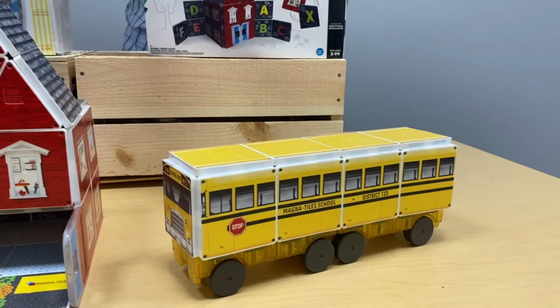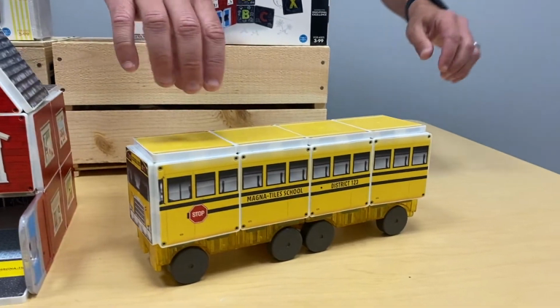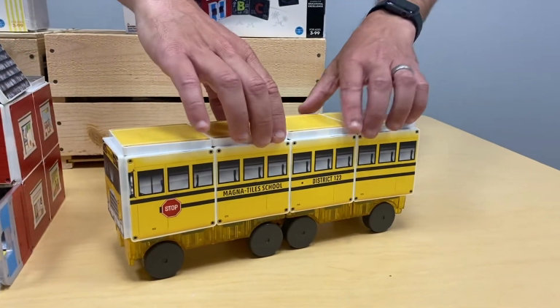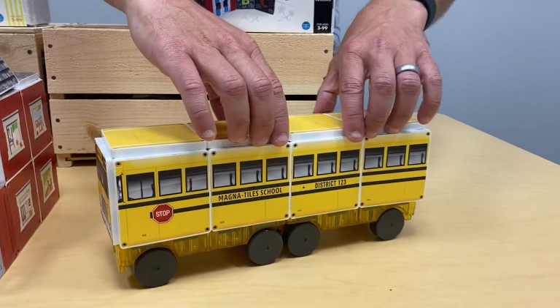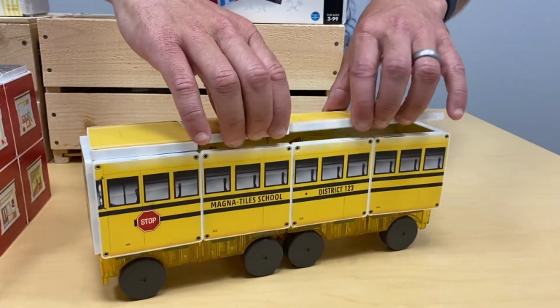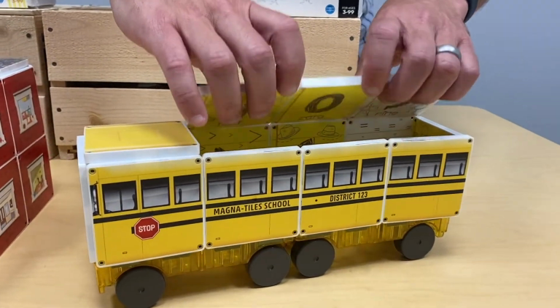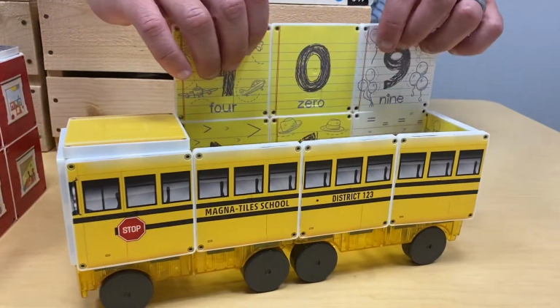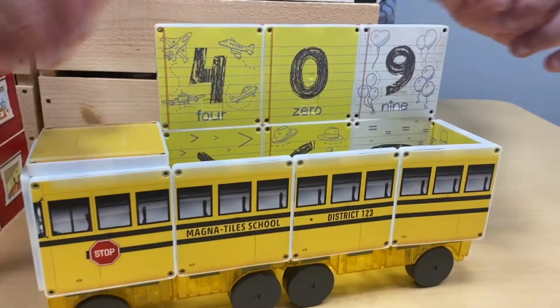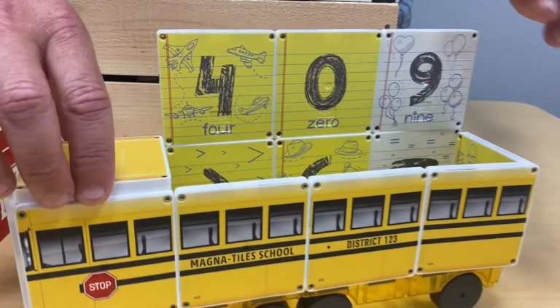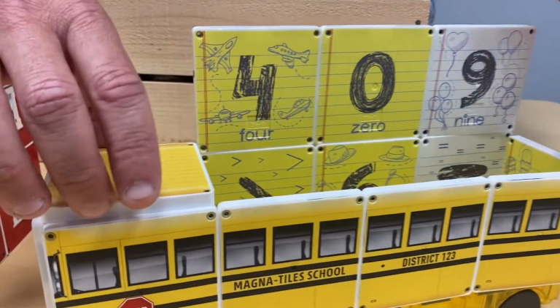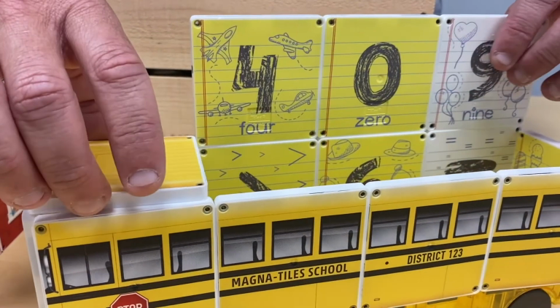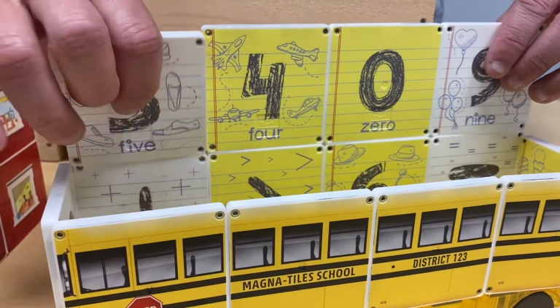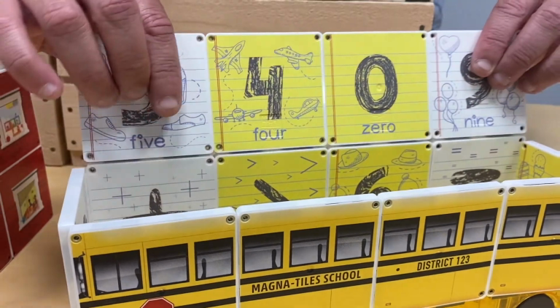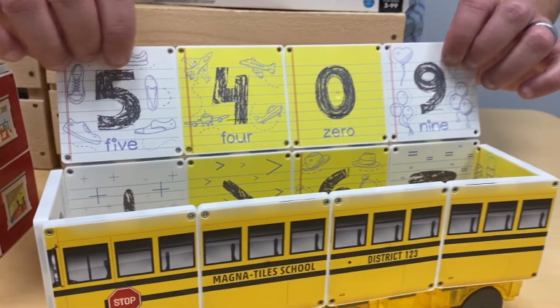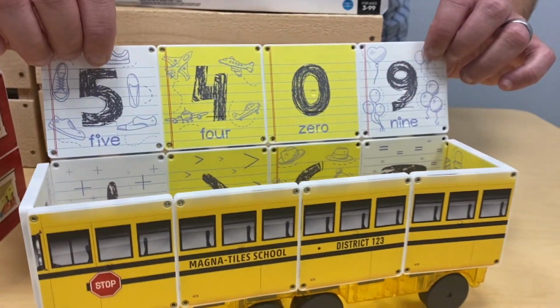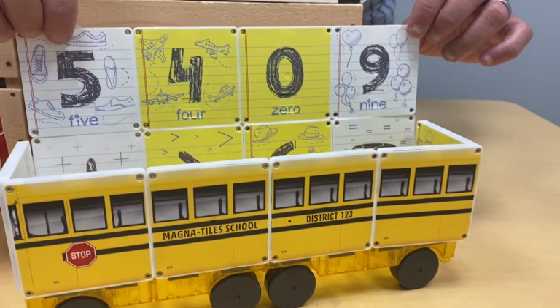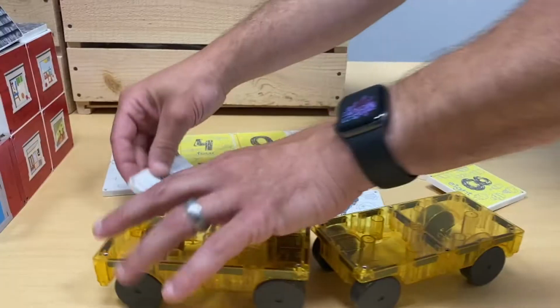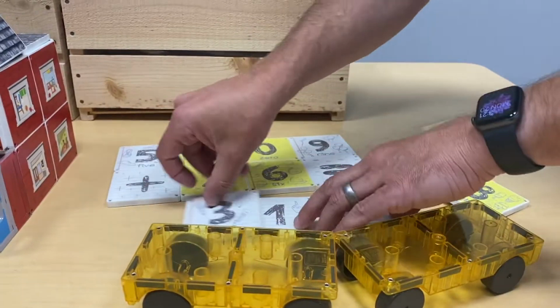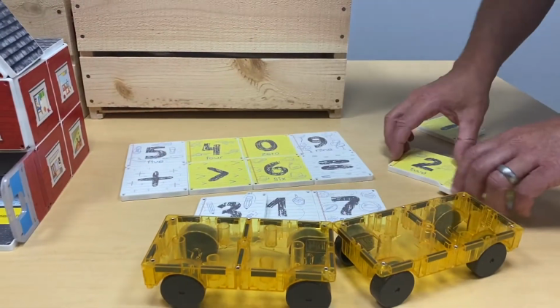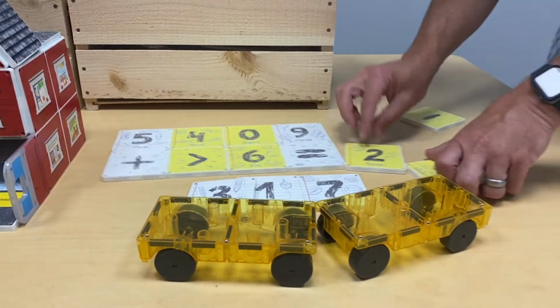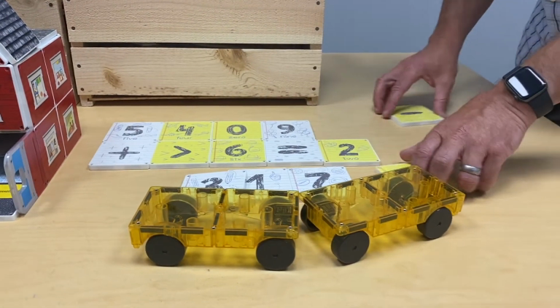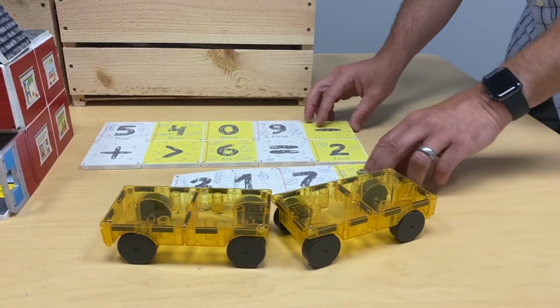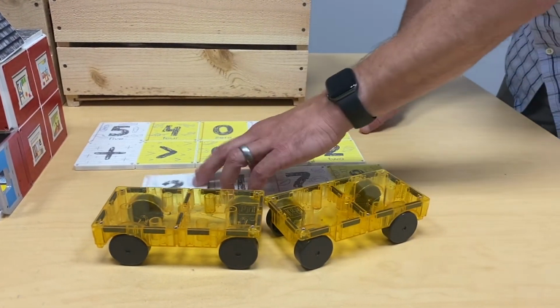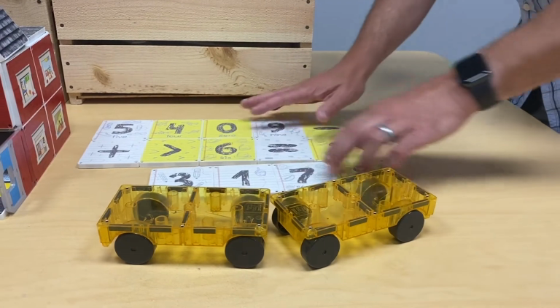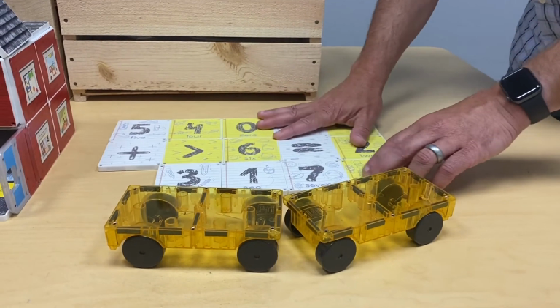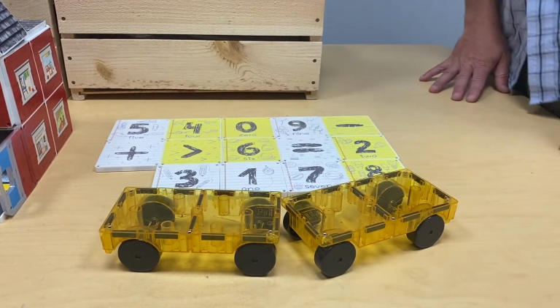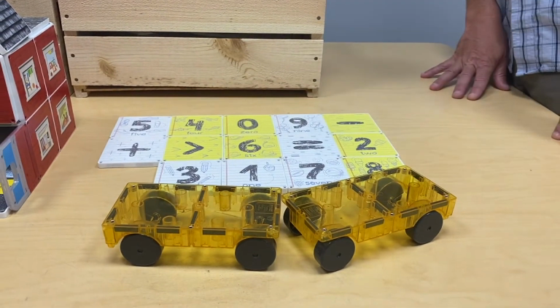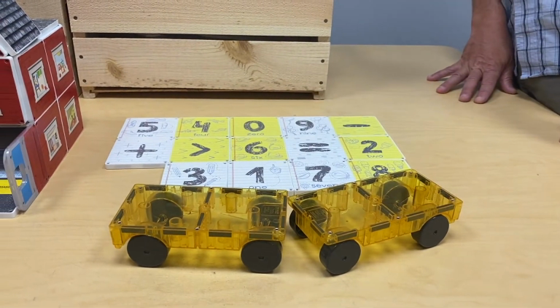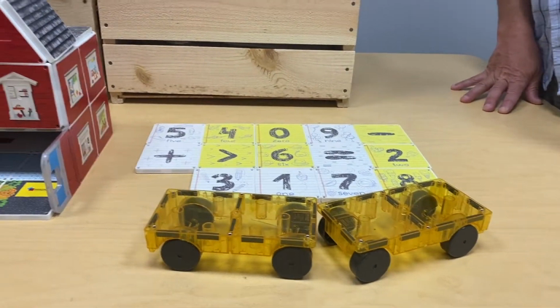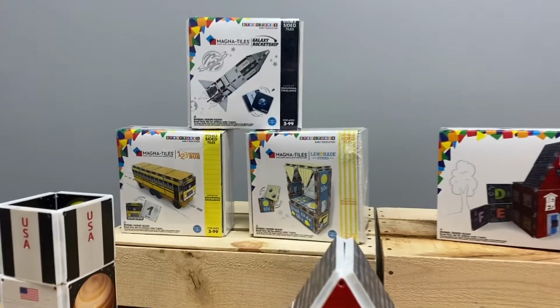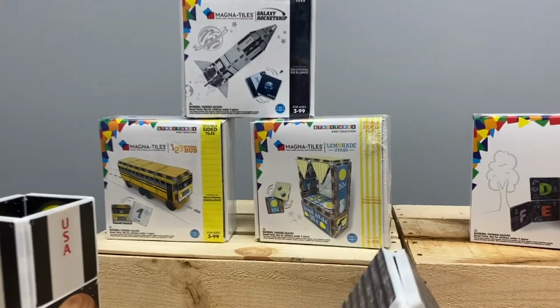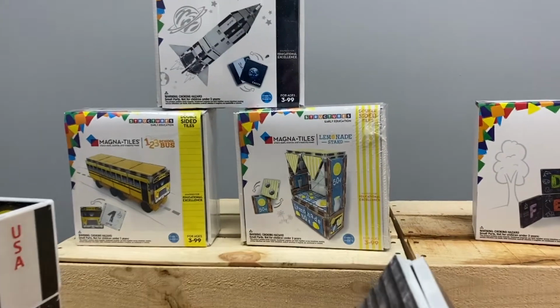Our bus set is really fun as you can open up the bus and inside the bus are all the numbers, so kids can learn math, subtraction, as well as addition. That's the inside of the school bus, and these are all available now.